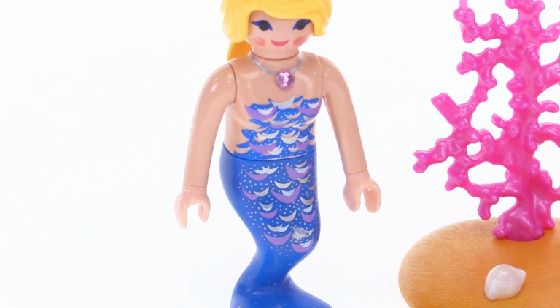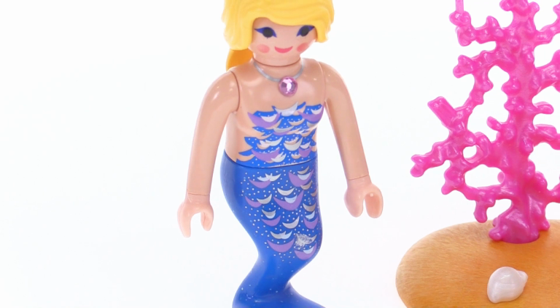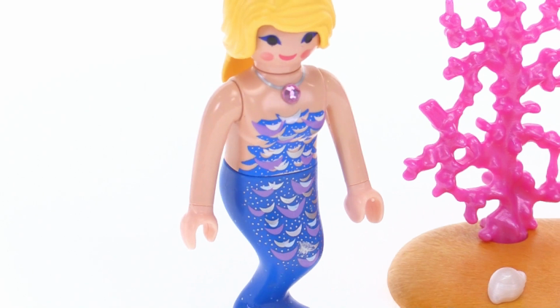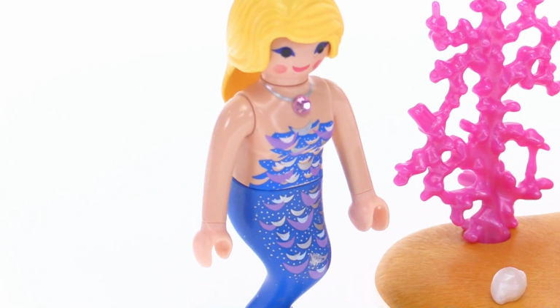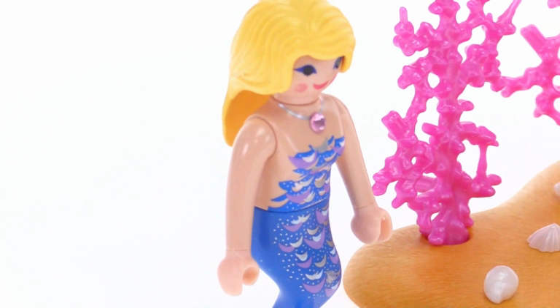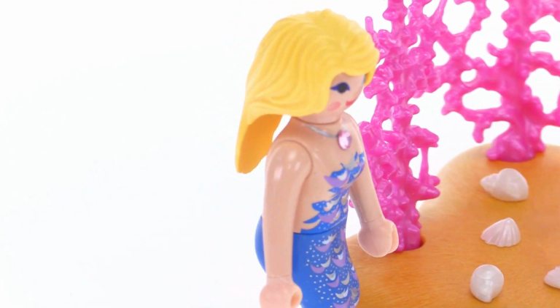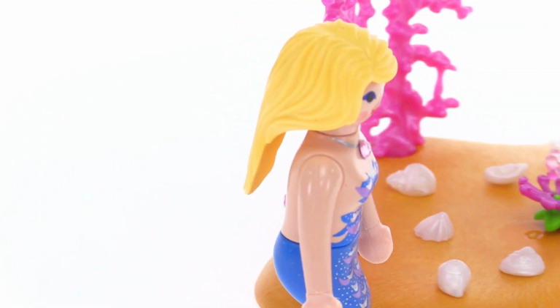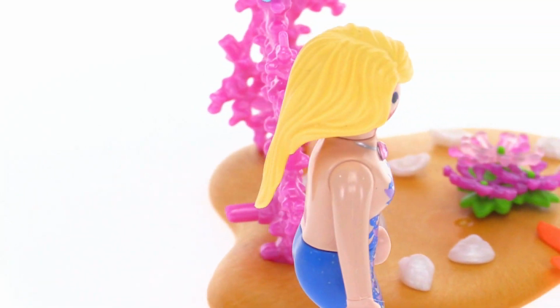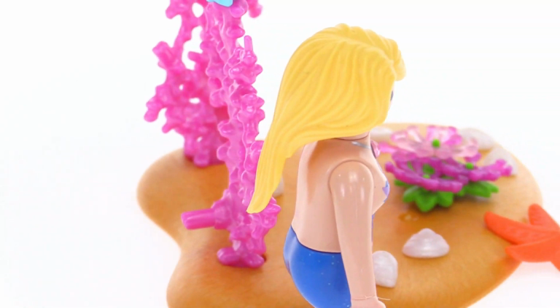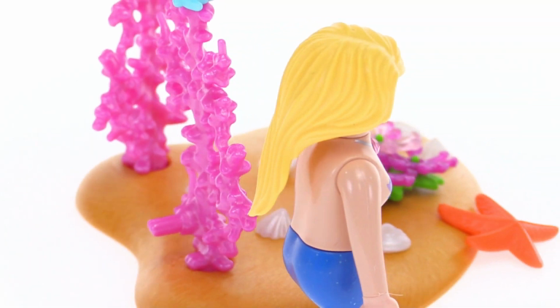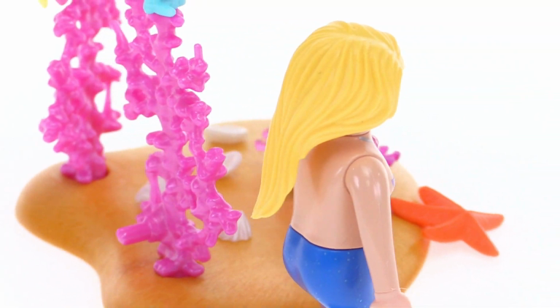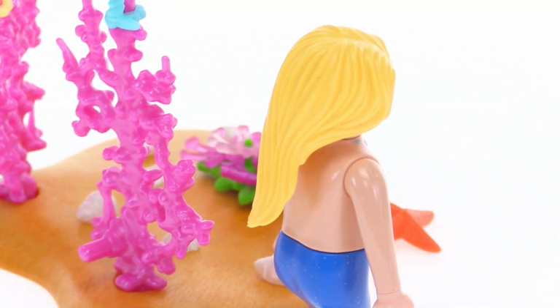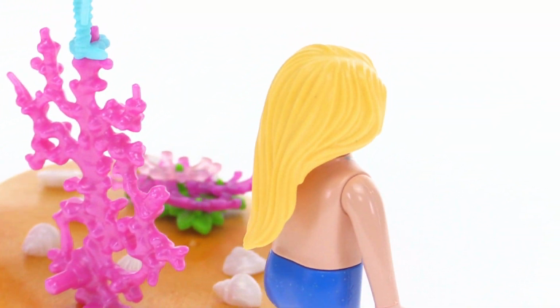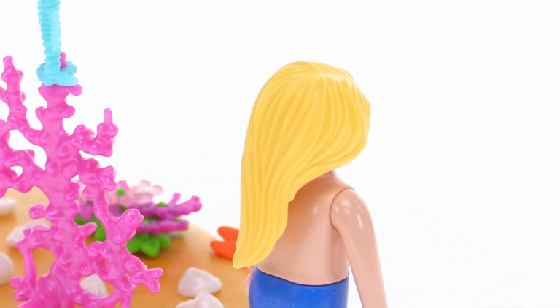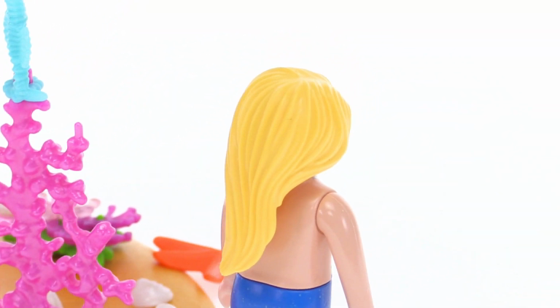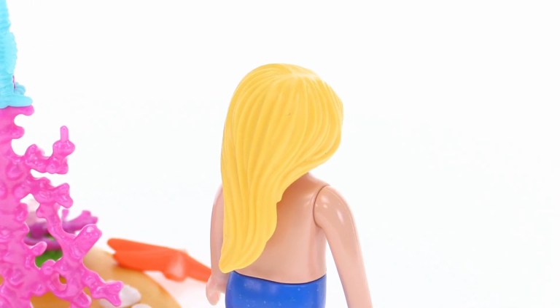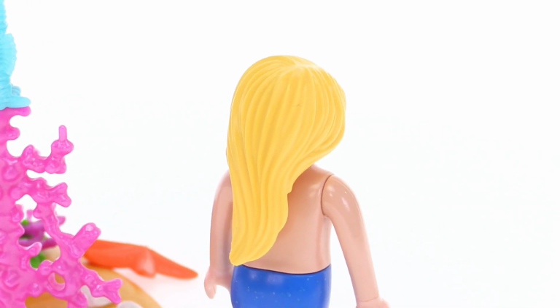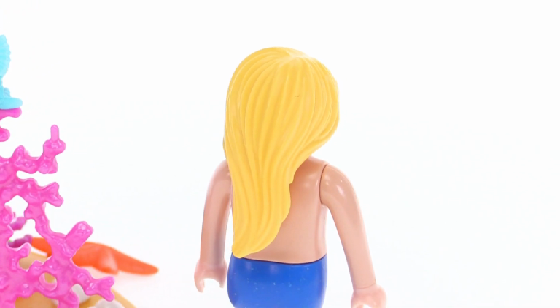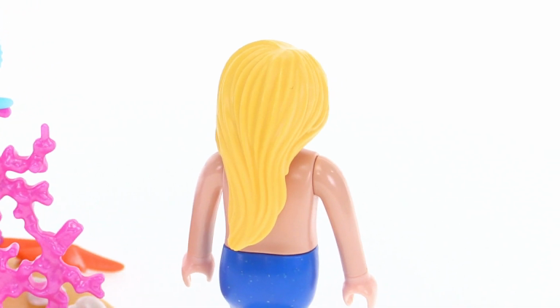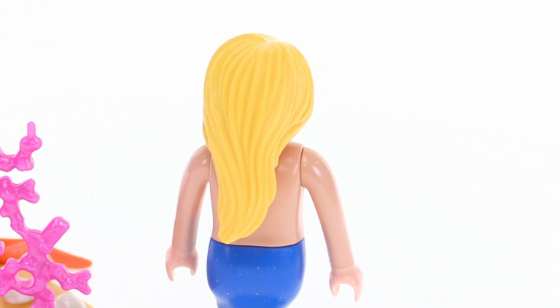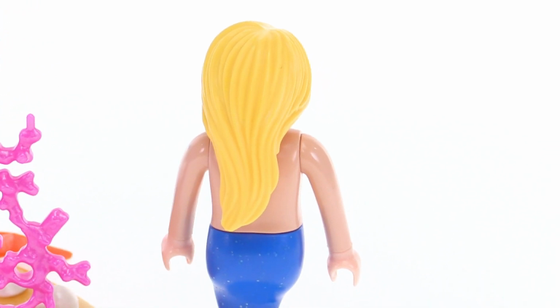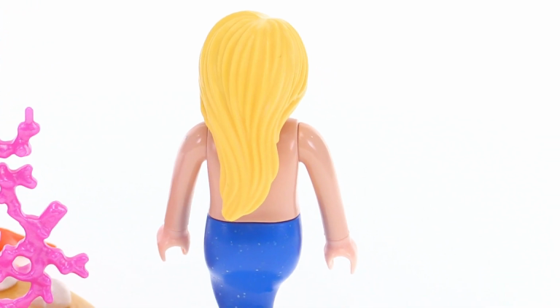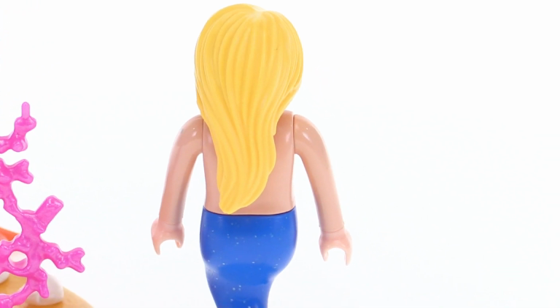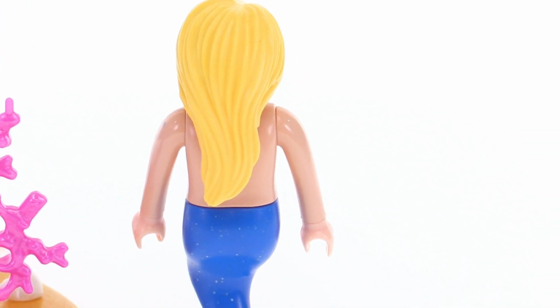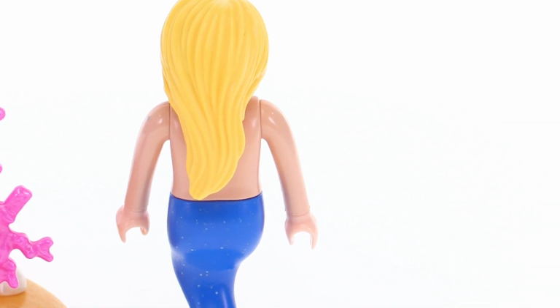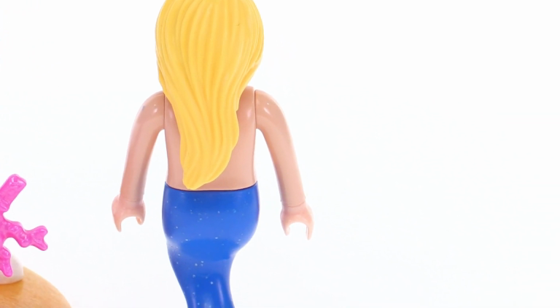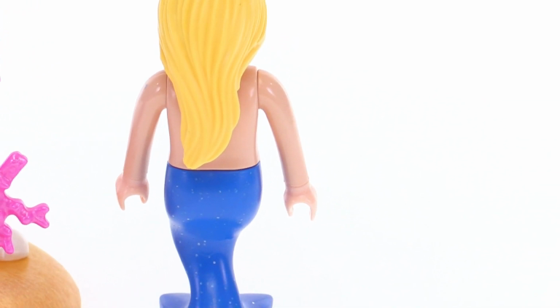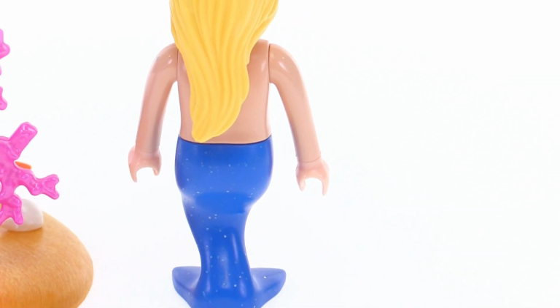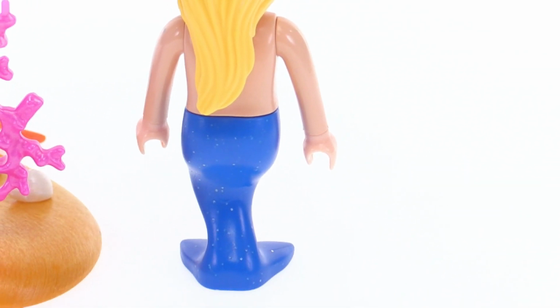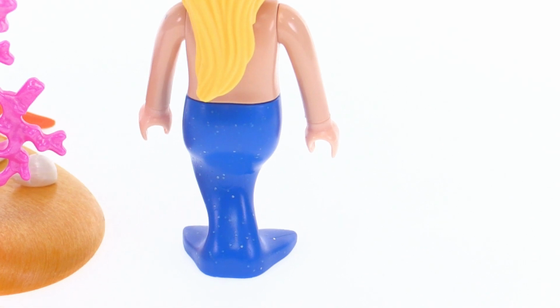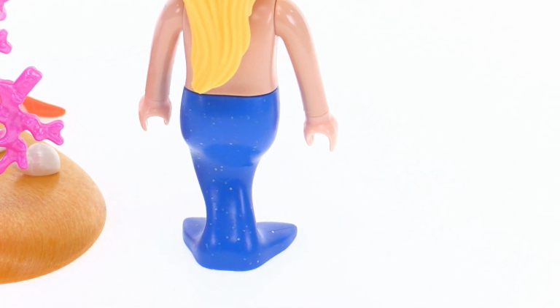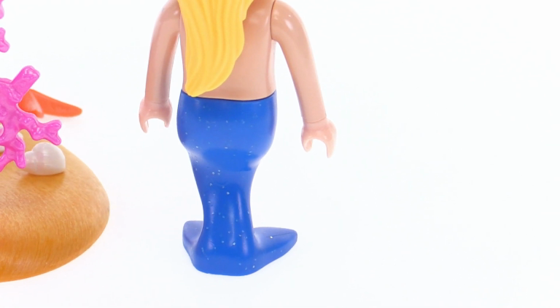And looking around the back you see the design of the hair a little bit better. Just a pretty long flowing hair and it kind of bunches together towards the end because it's all underwater.